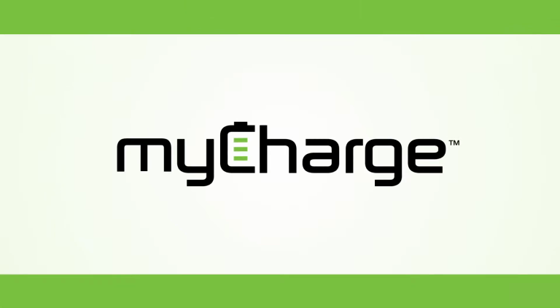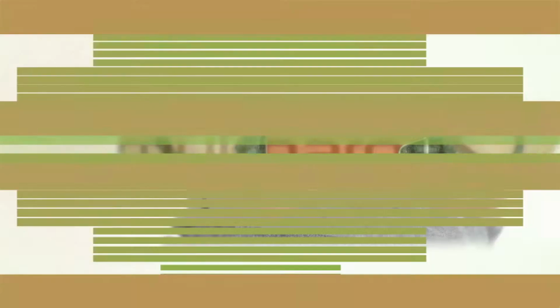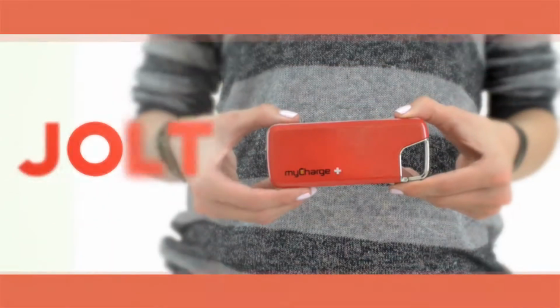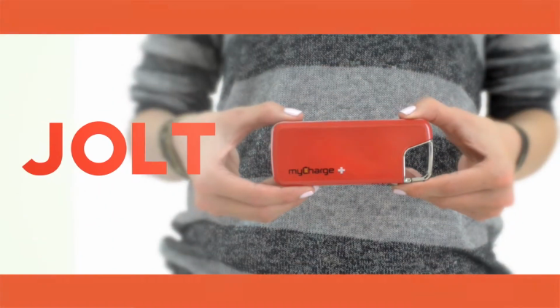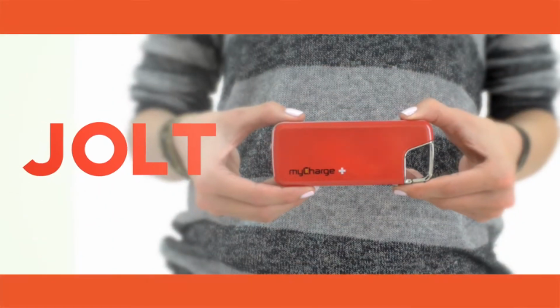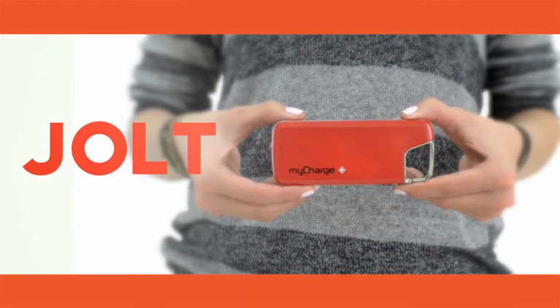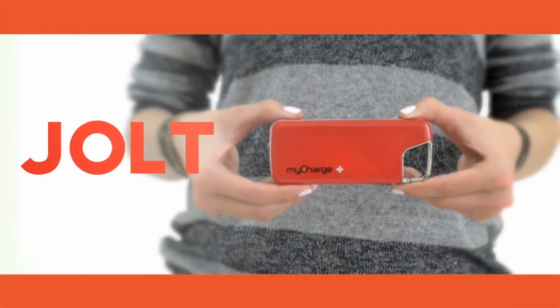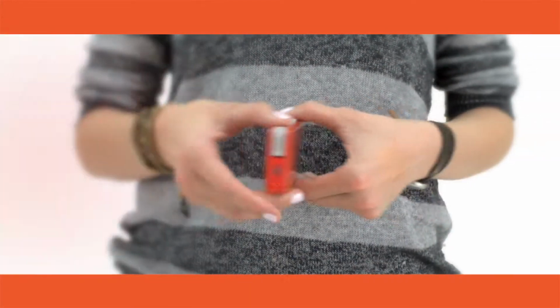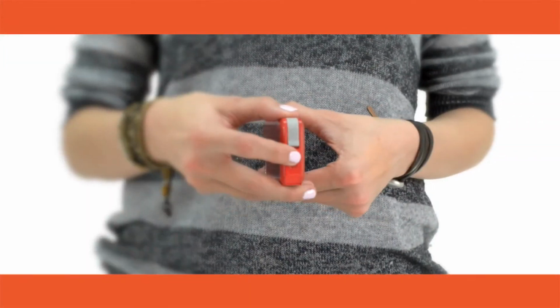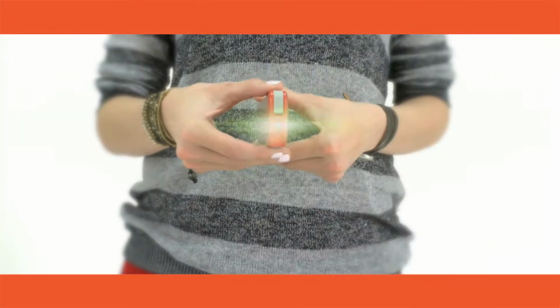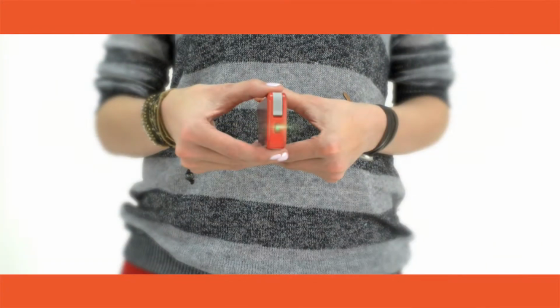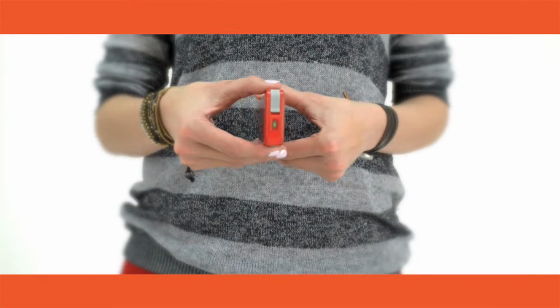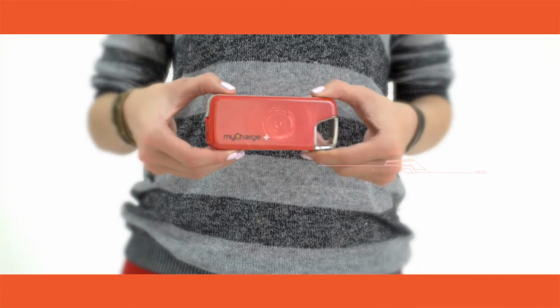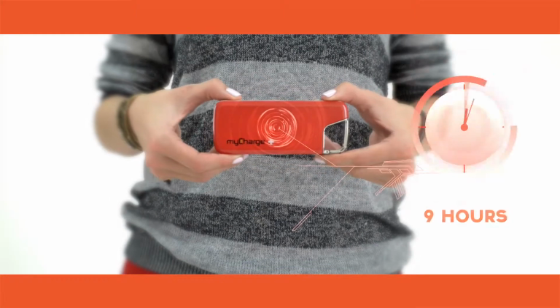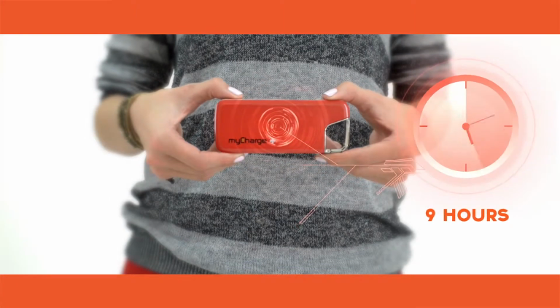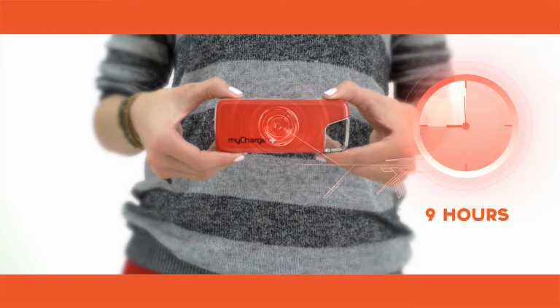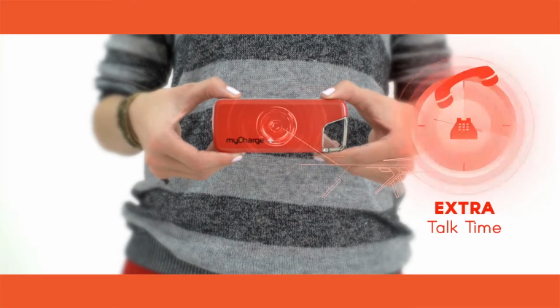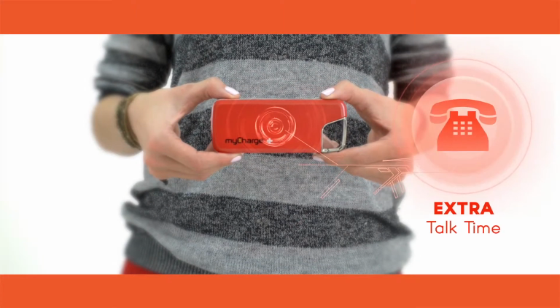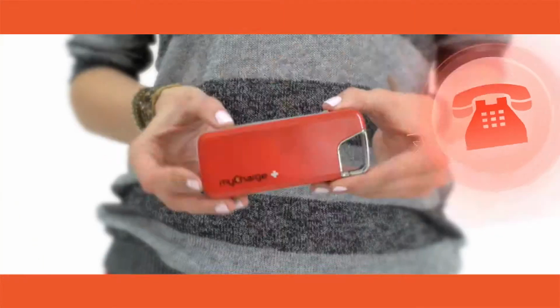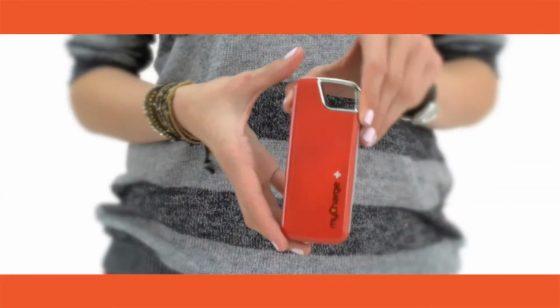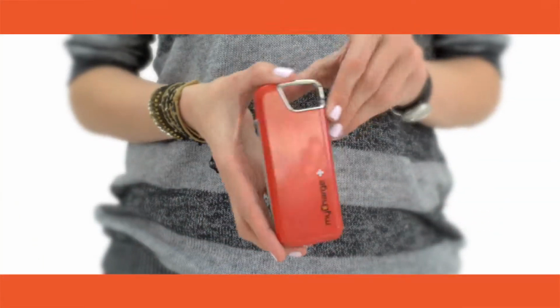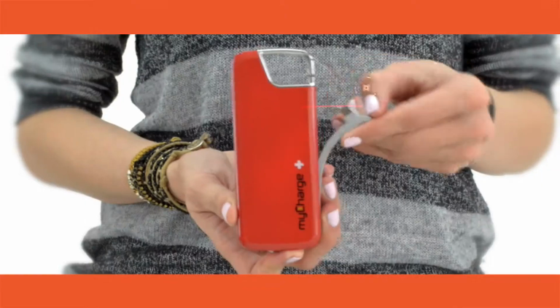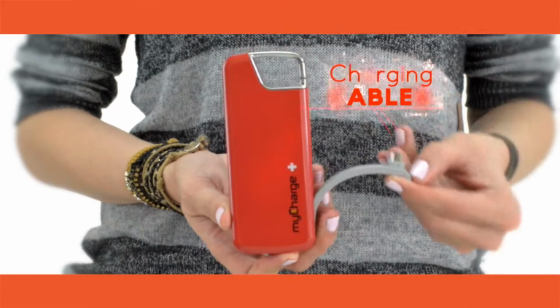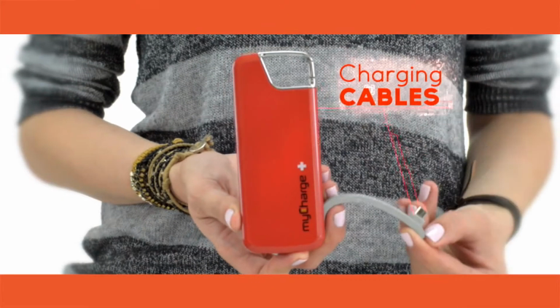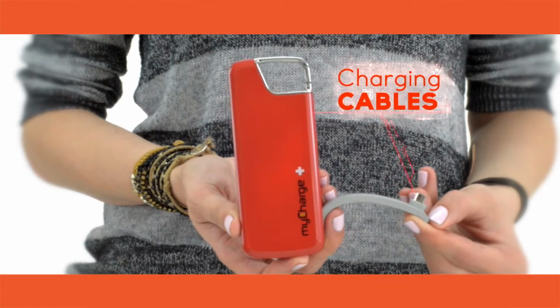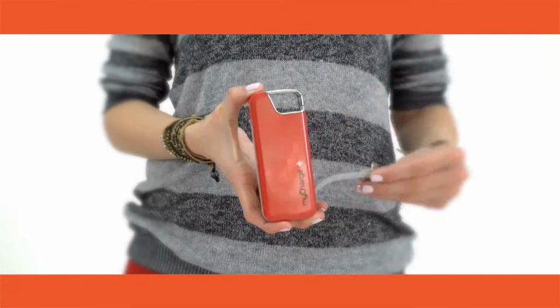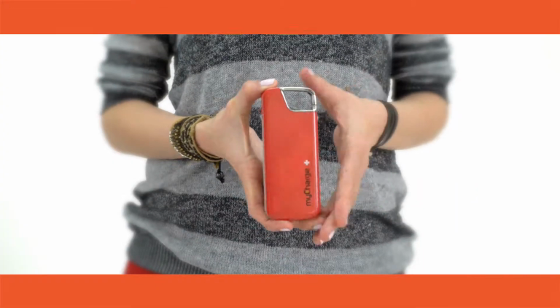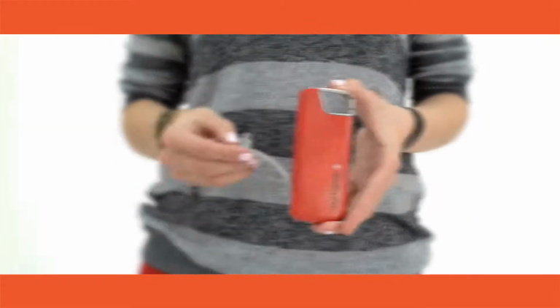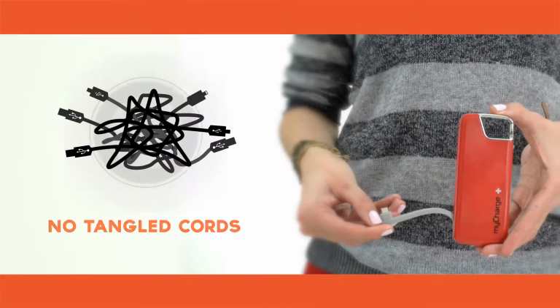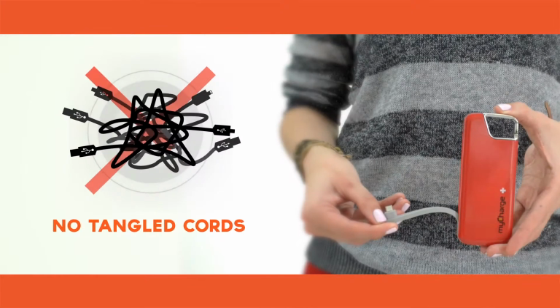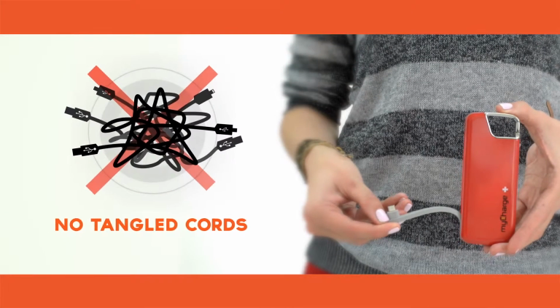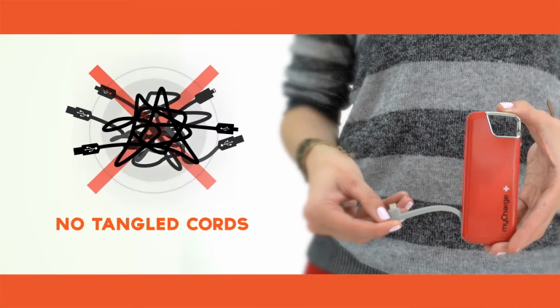The MyCharge Jolt Series is the ultimate emergency power bag with enough power to deliver 9 hours of extra talk time. With charging cables already built in, there are no tangled cords for you to carry or forget.